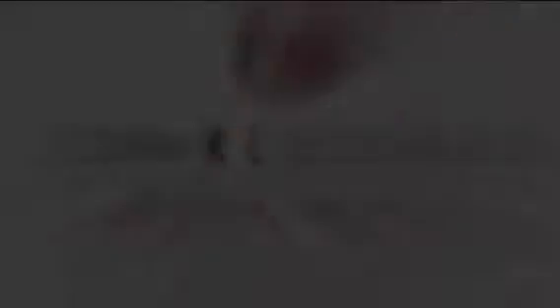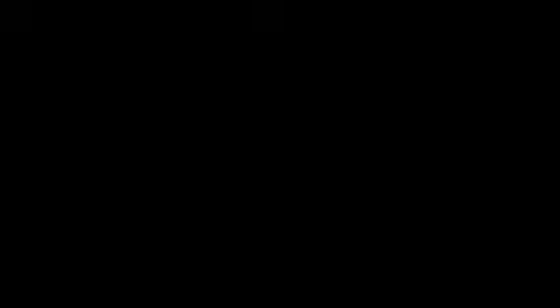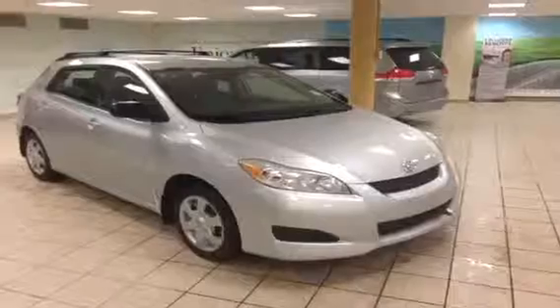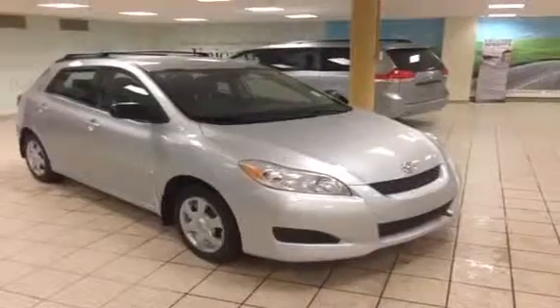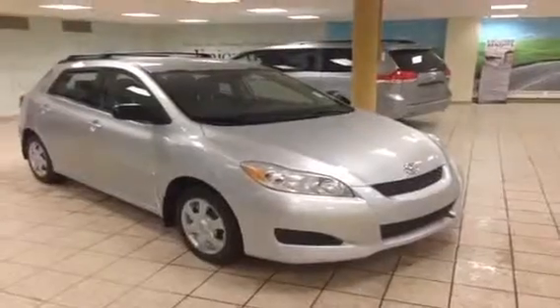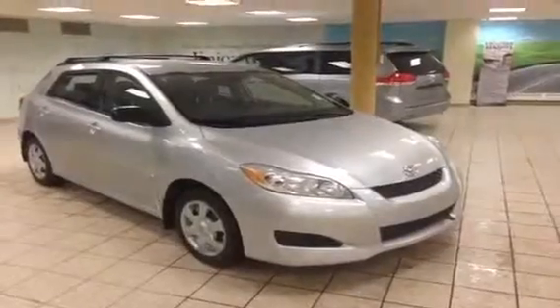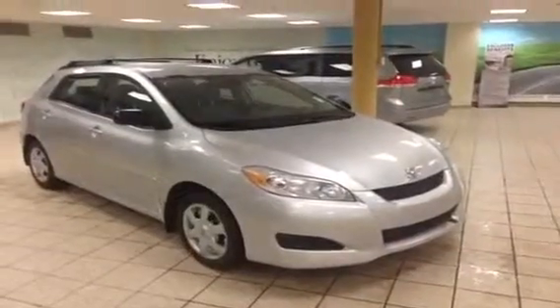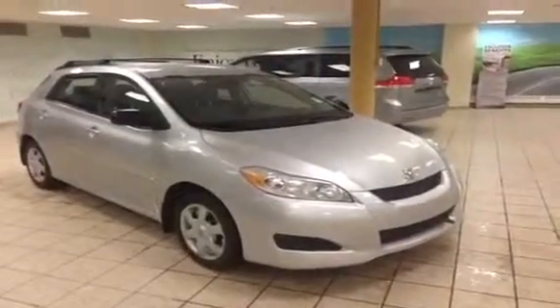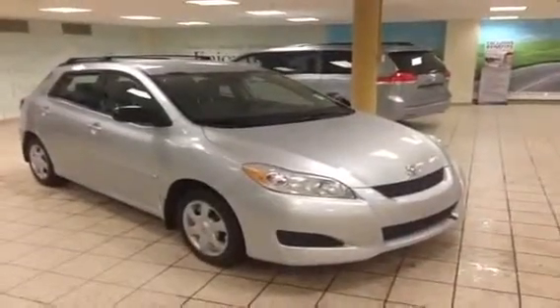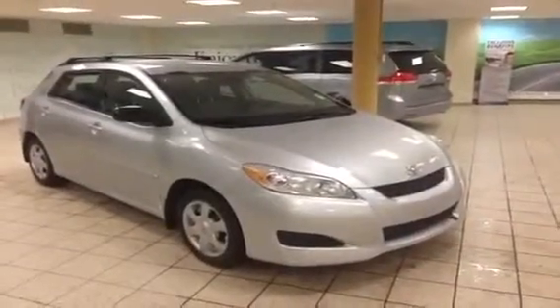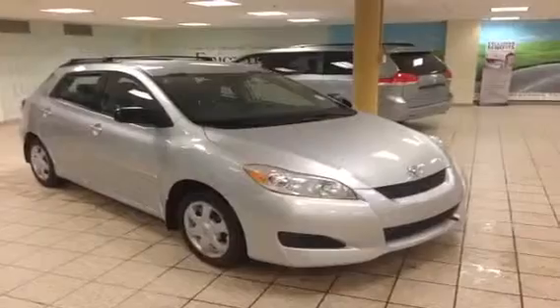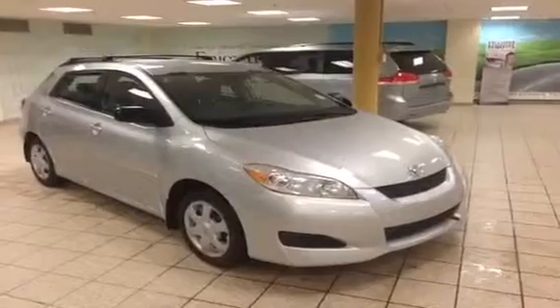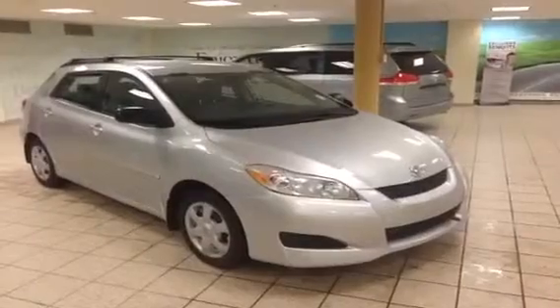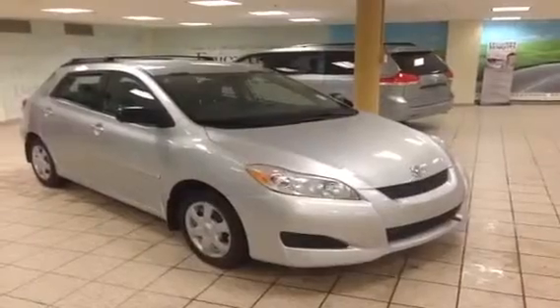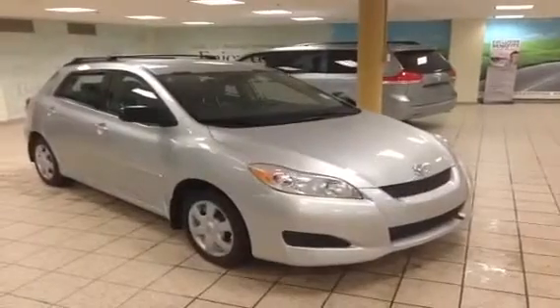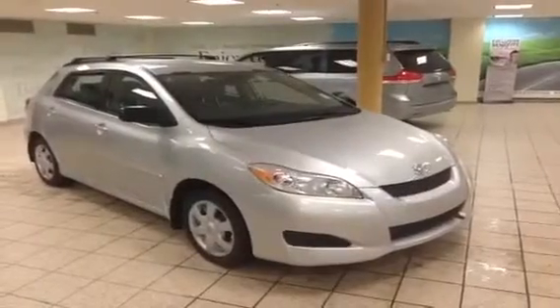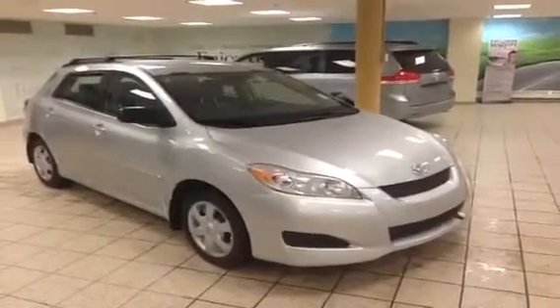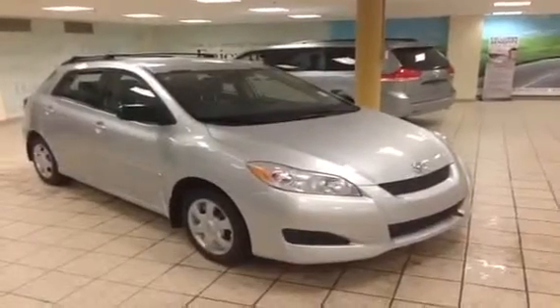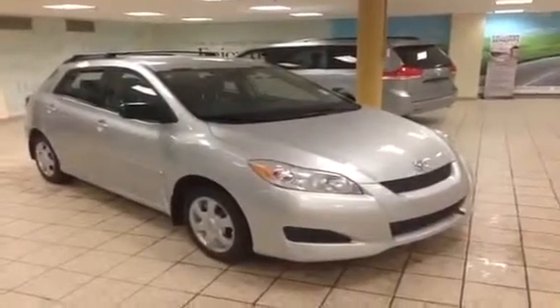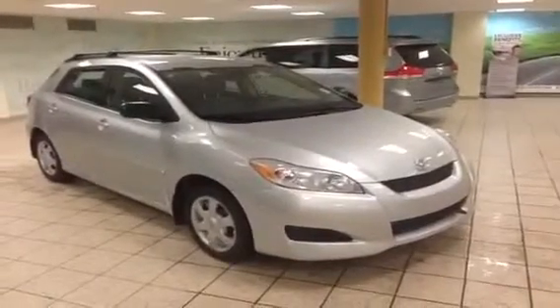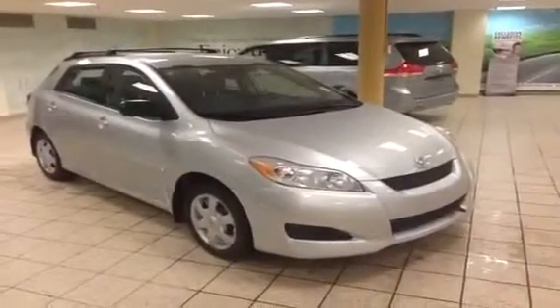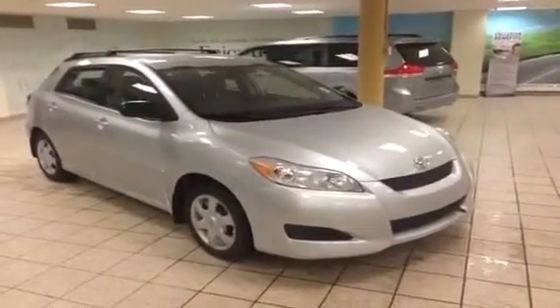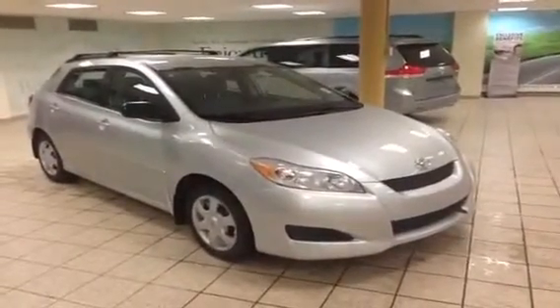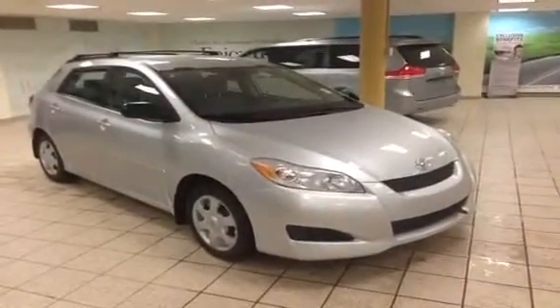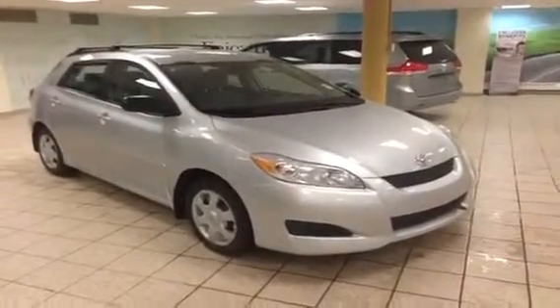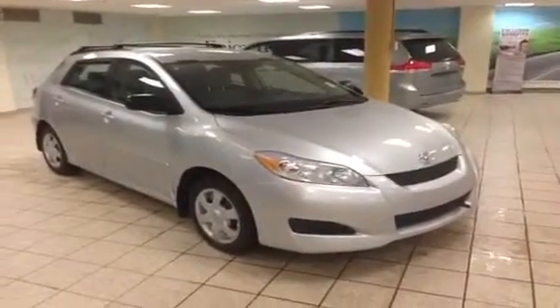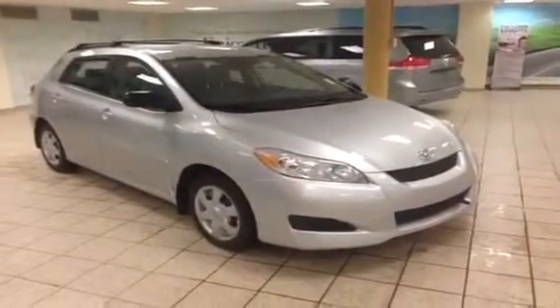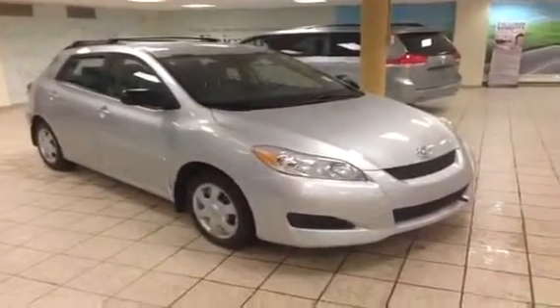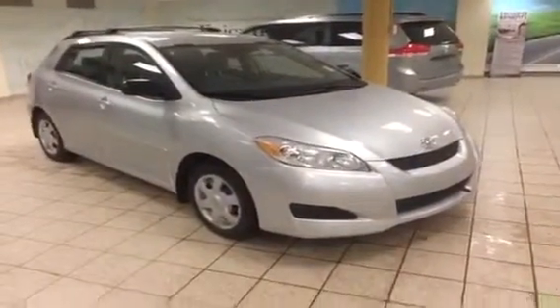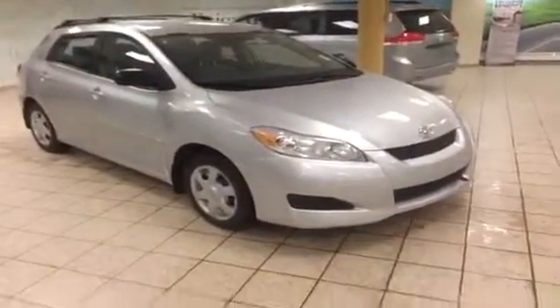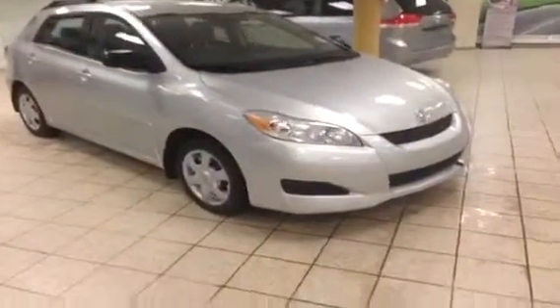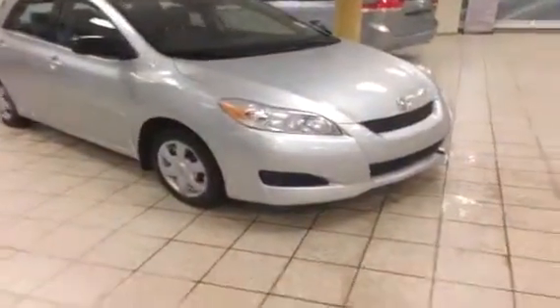I'm Jordan from Charles Glen Toyota in Calgary's Northwest, and this is a 2010 Toyota Matrix all-wheel drive with a silver exterior and a gray interior.